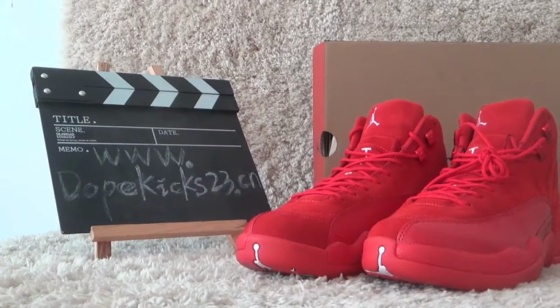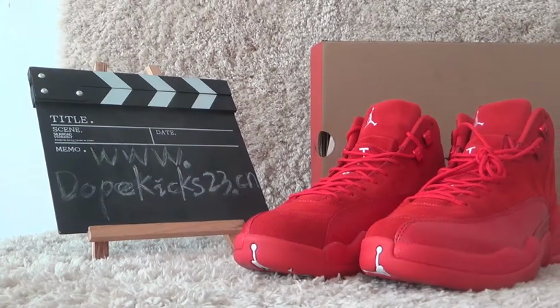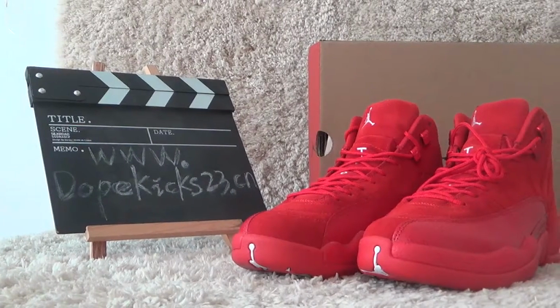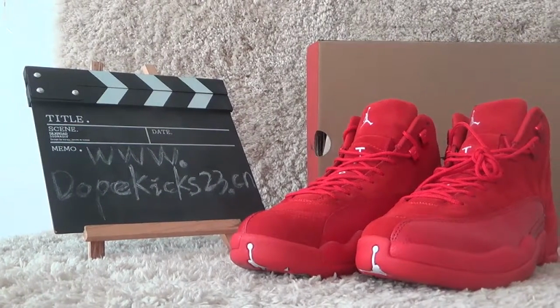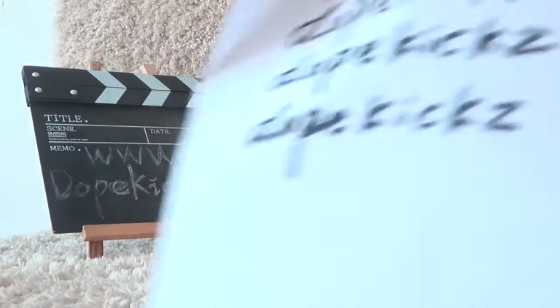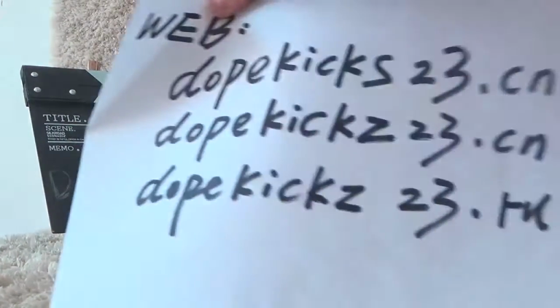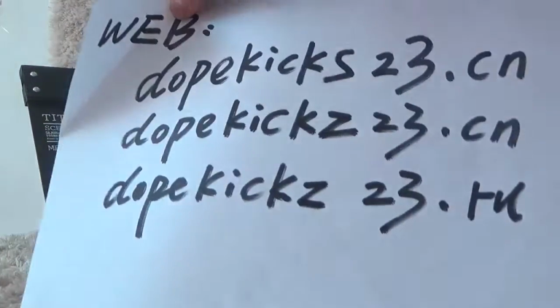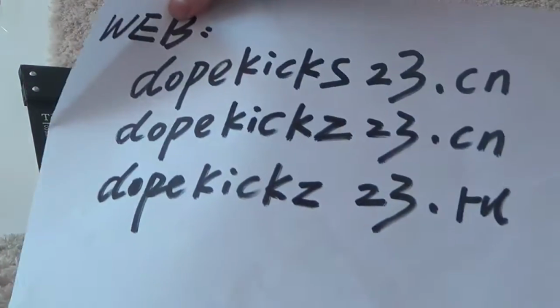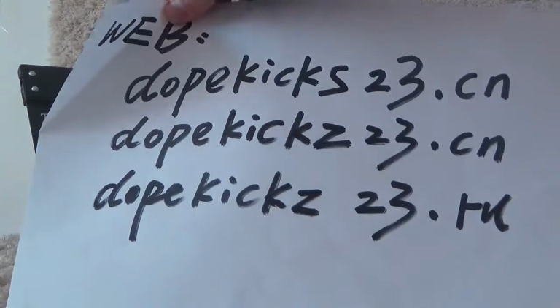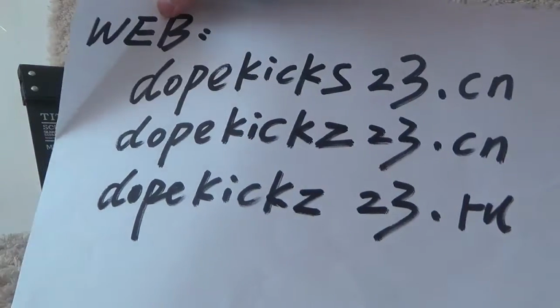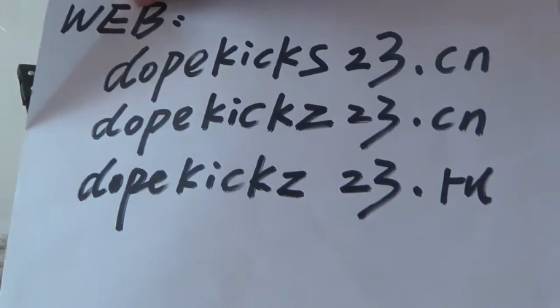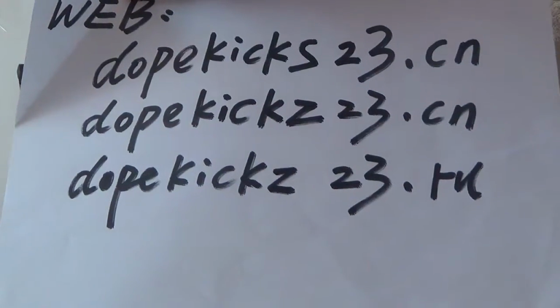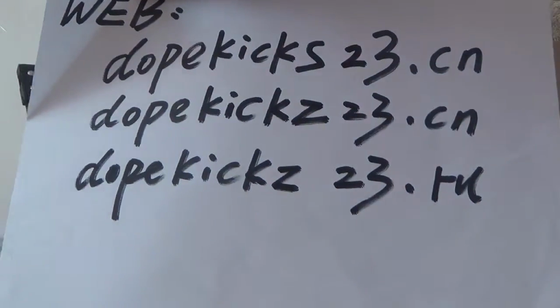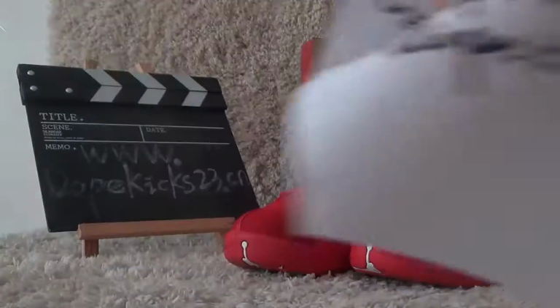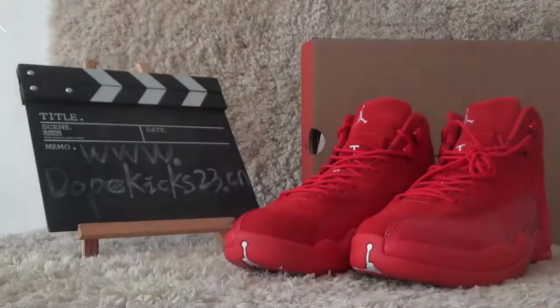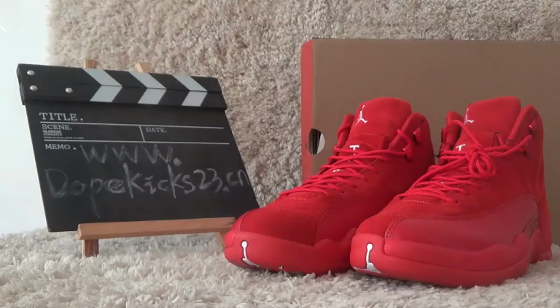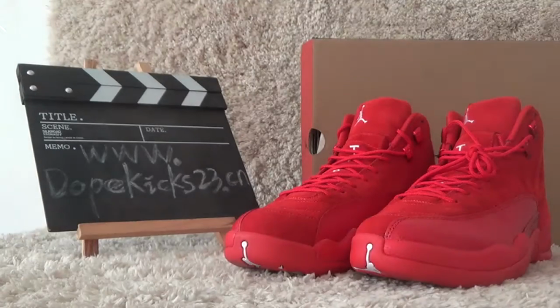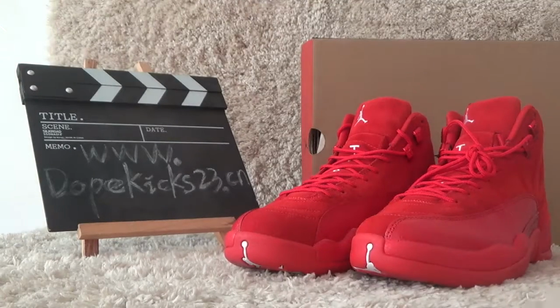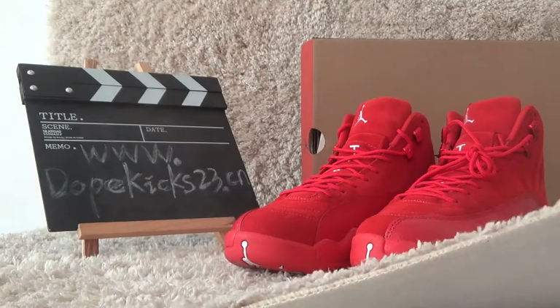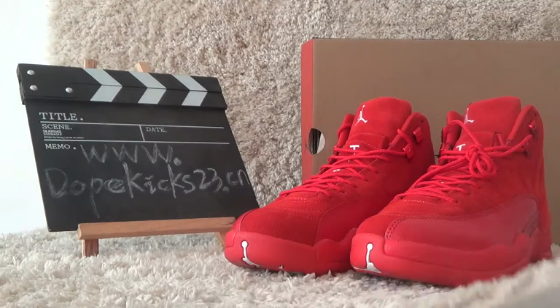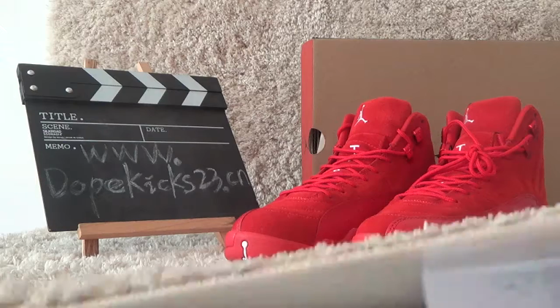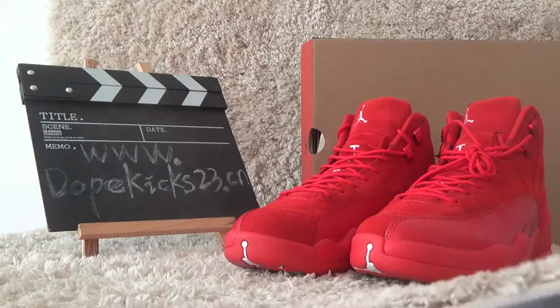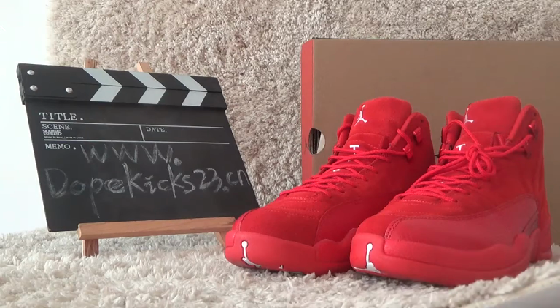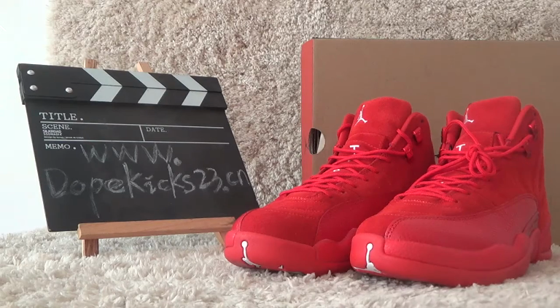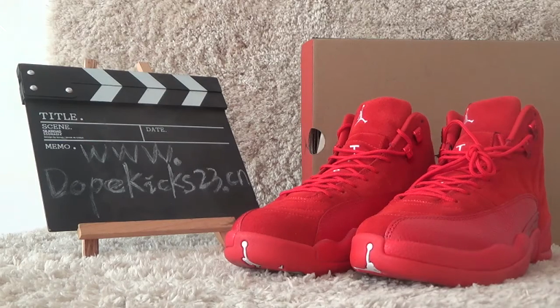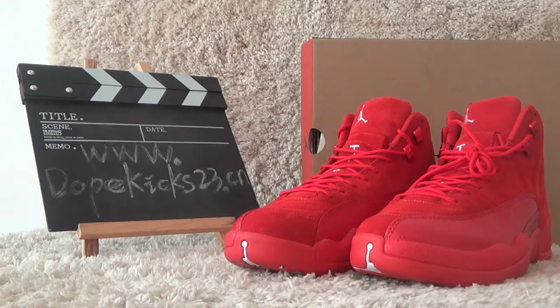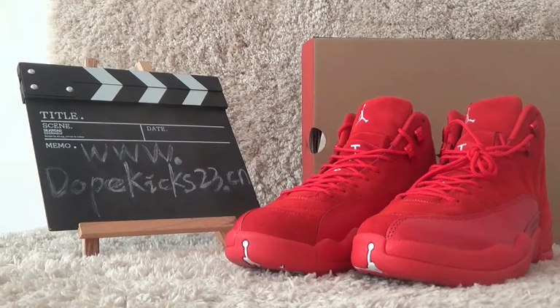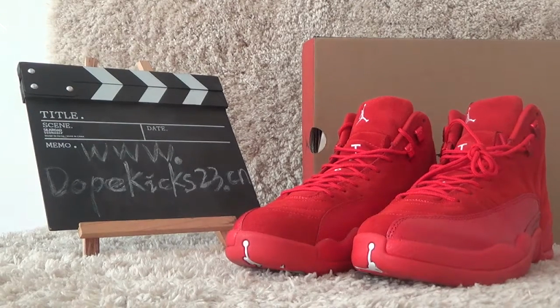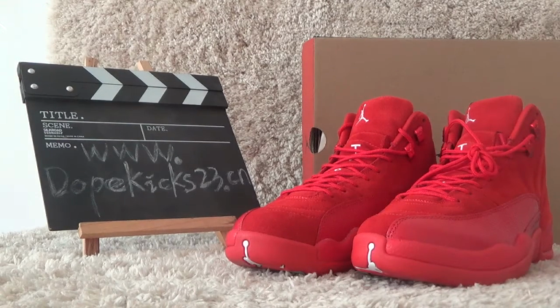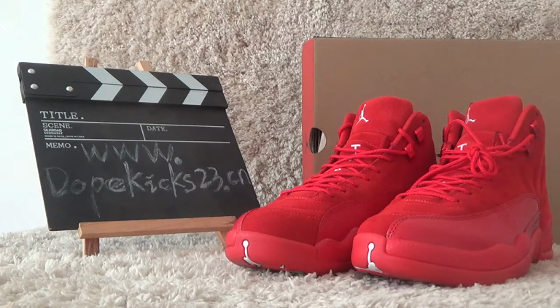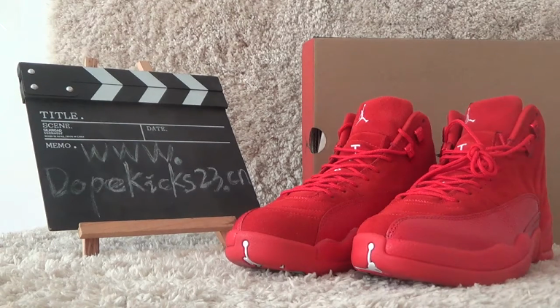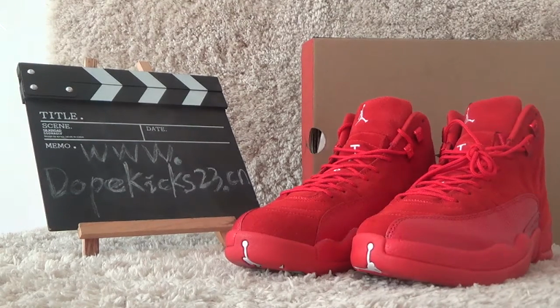And here is our shoes, another link of the website which will compare to others. Now I will show you these very hot shoes. I'll show you the red shoes.